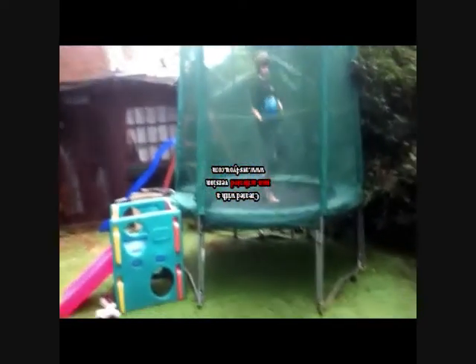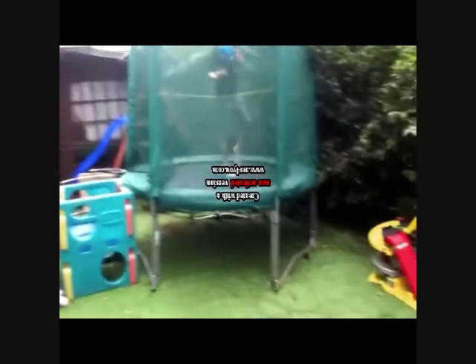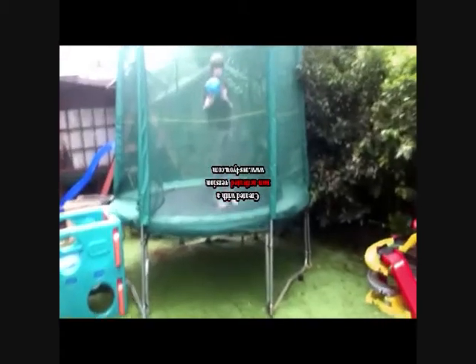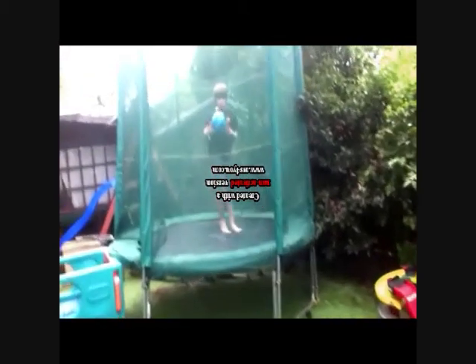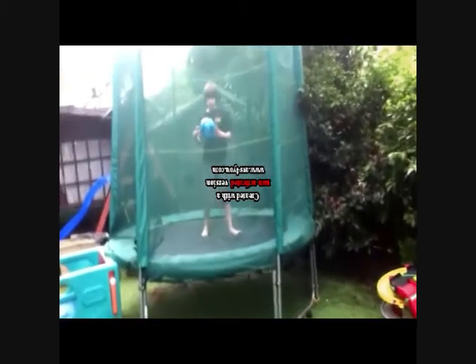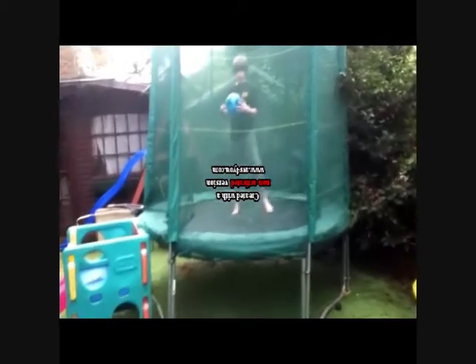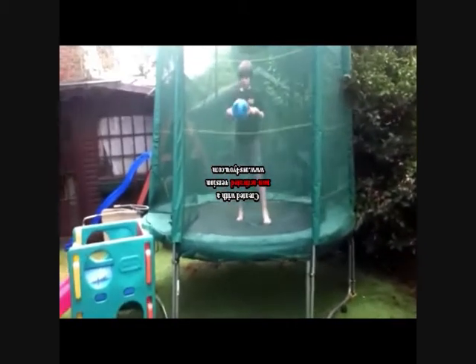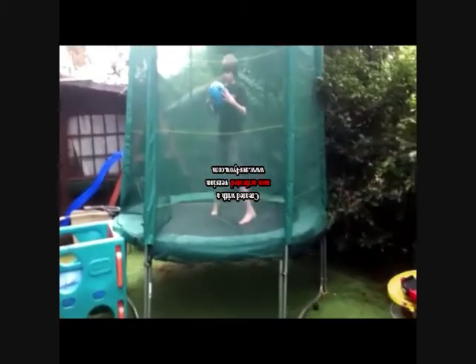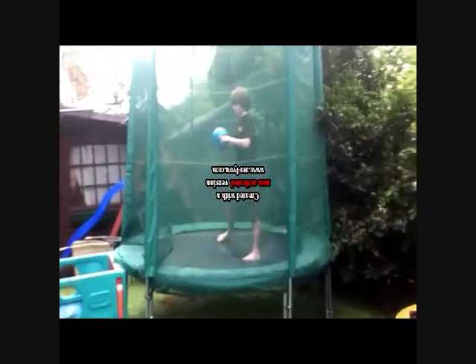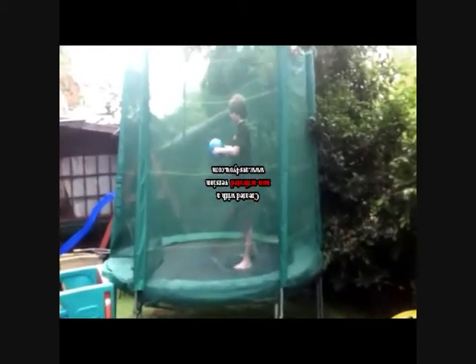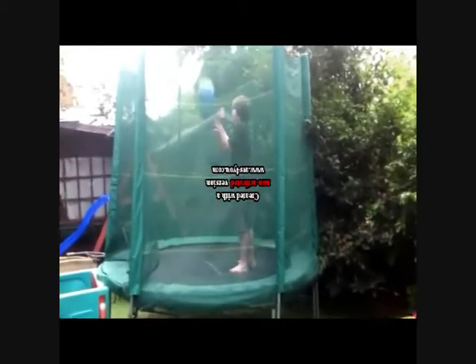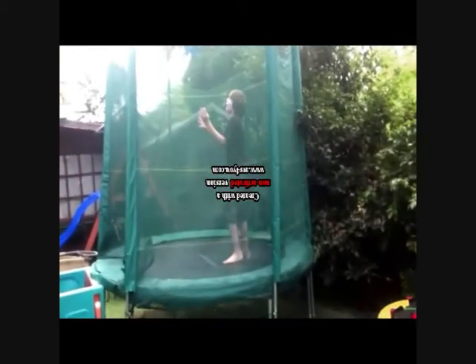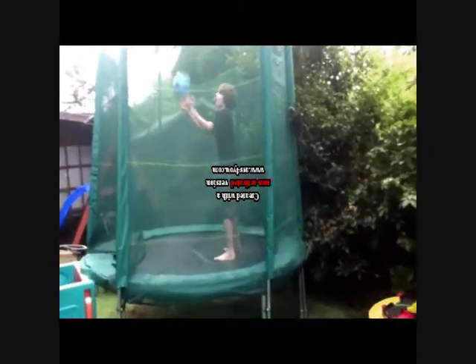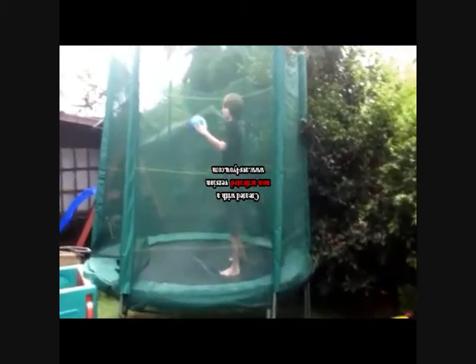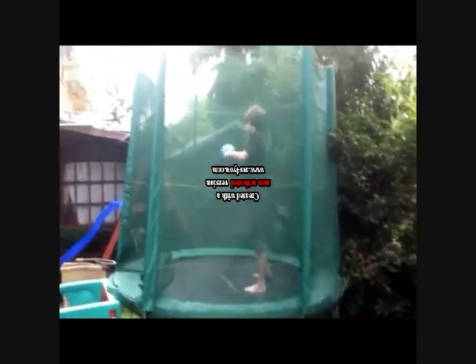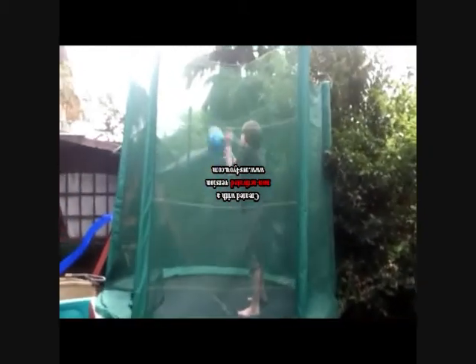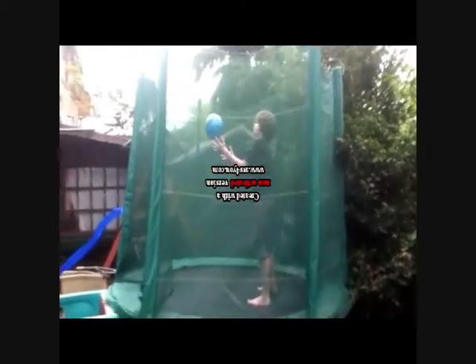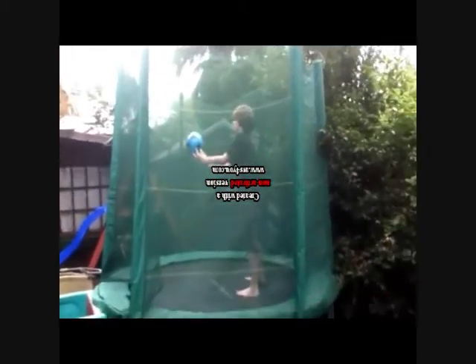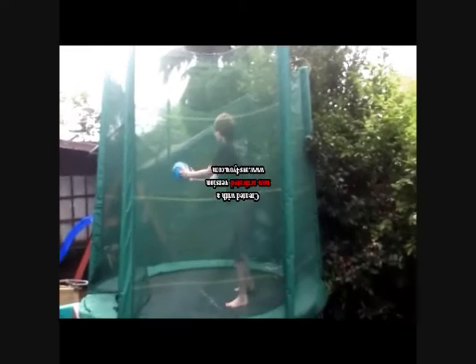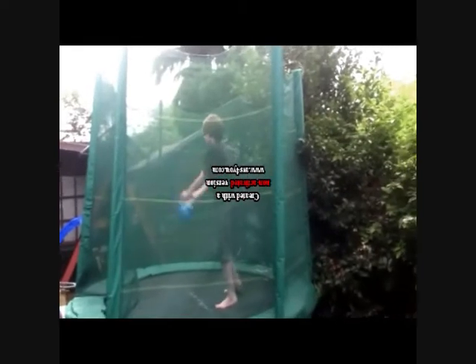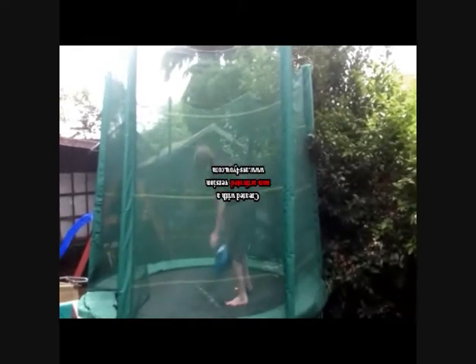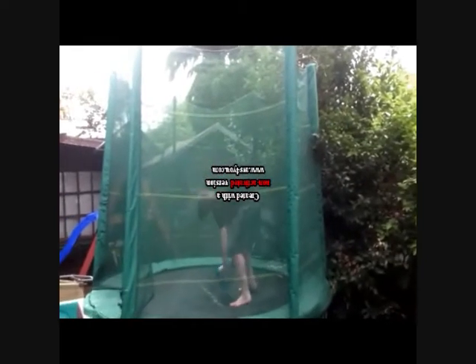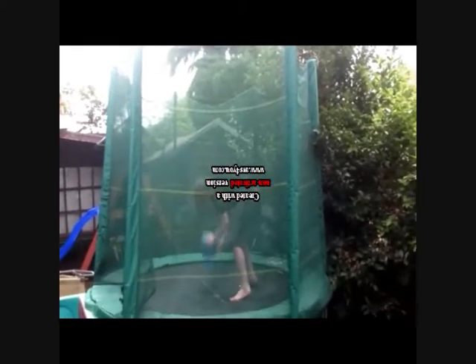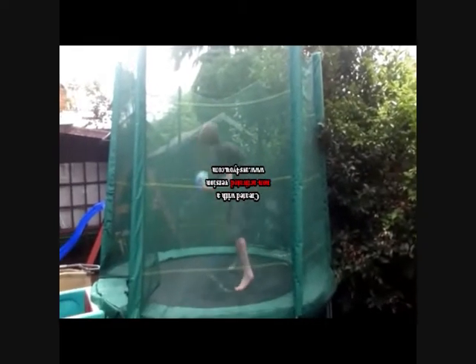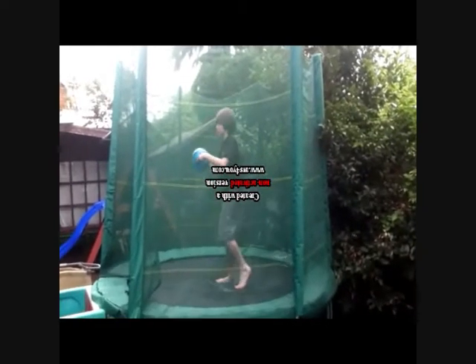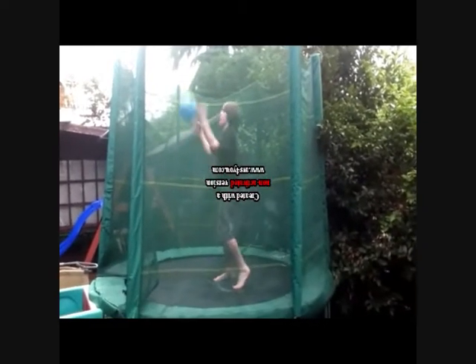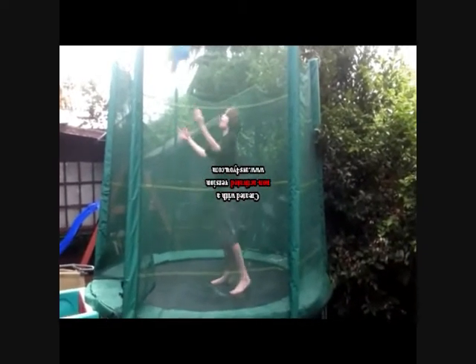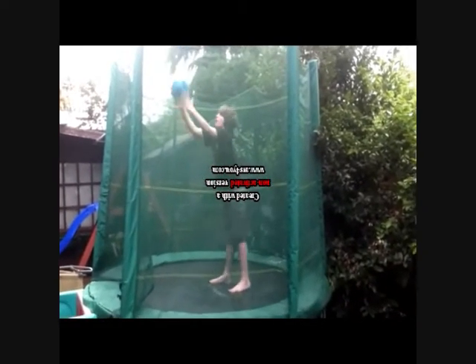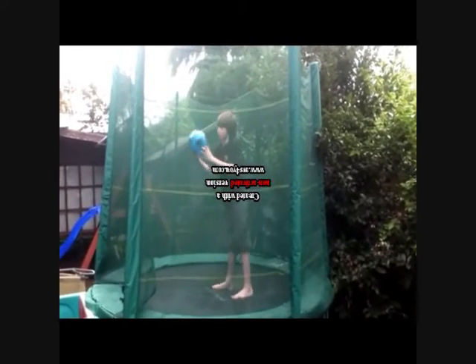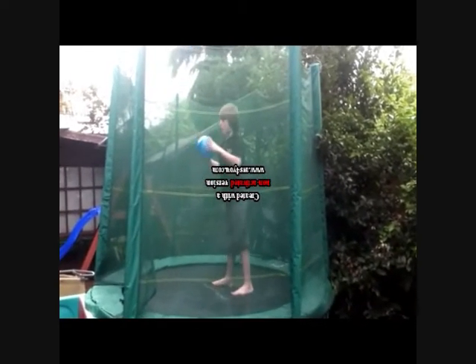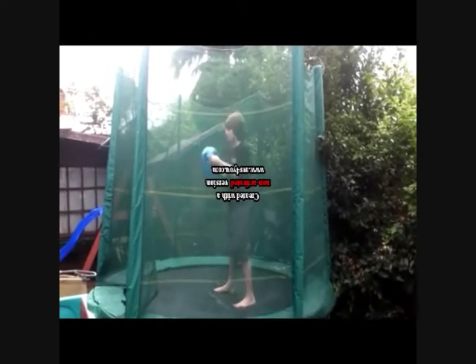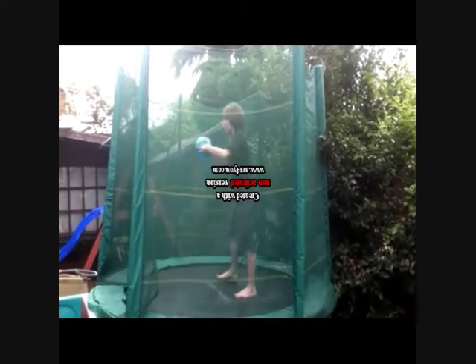What you're going to do is just practice spinning the ball. Once you can do that, start jumping the ball.